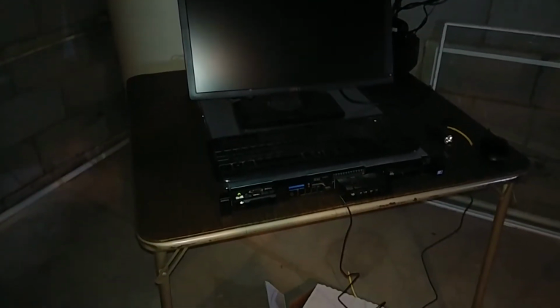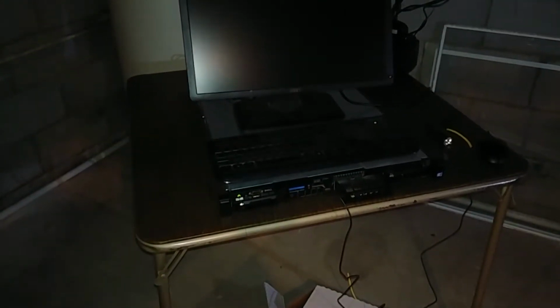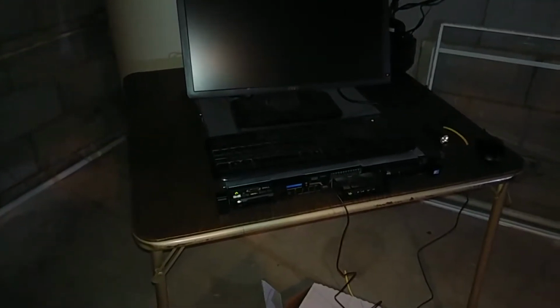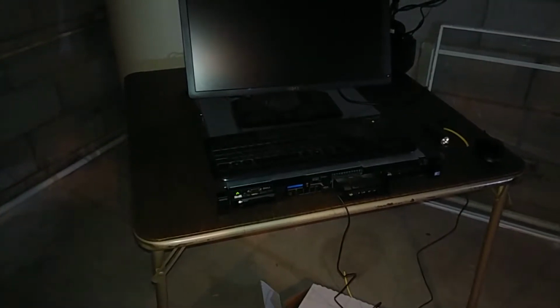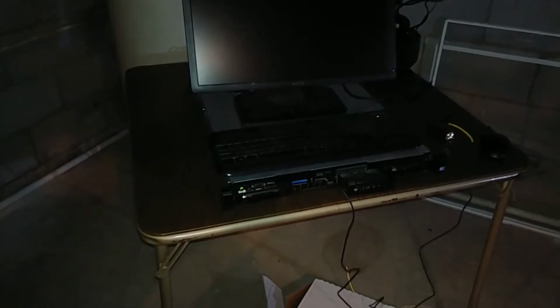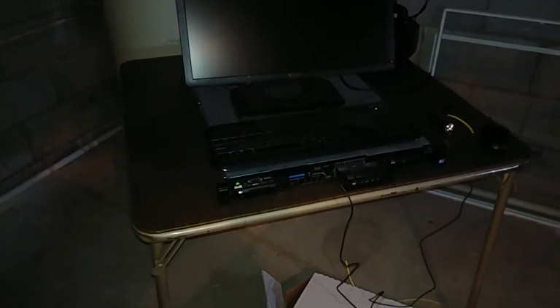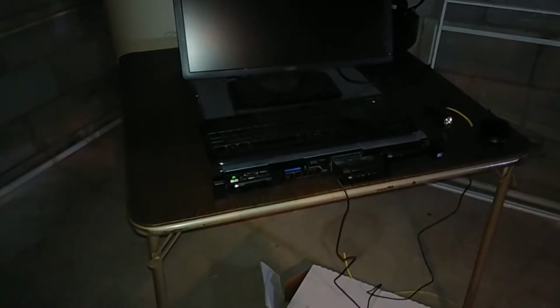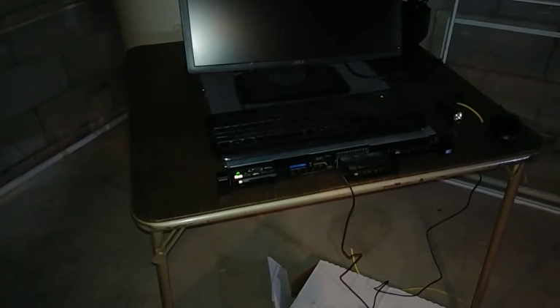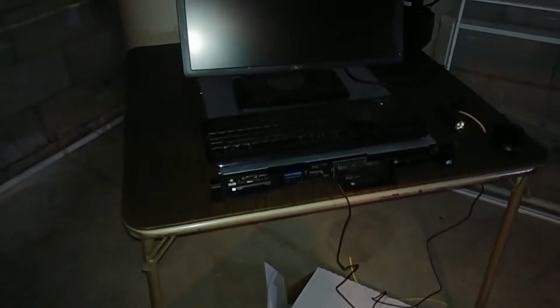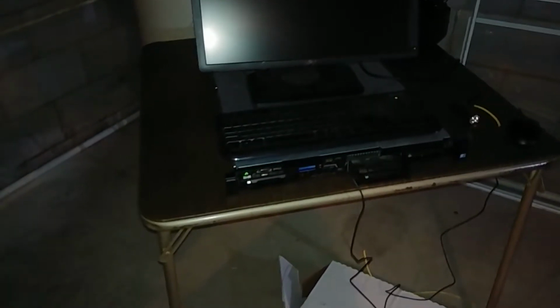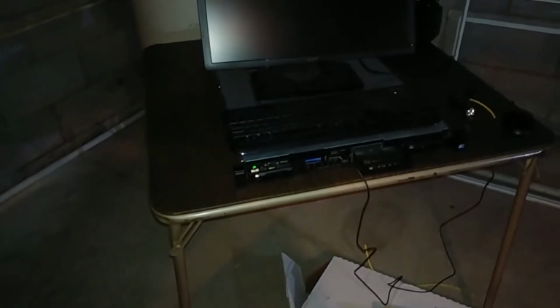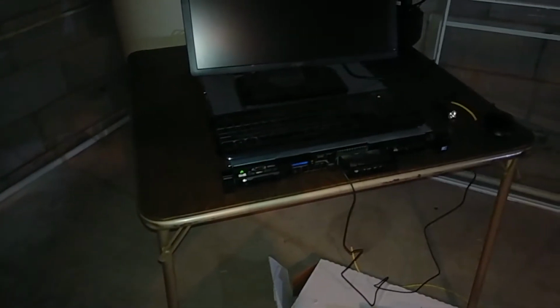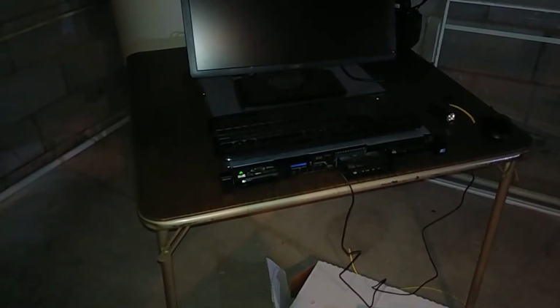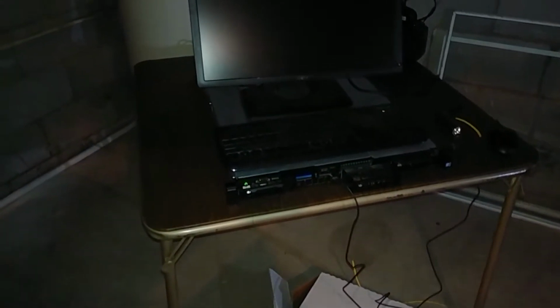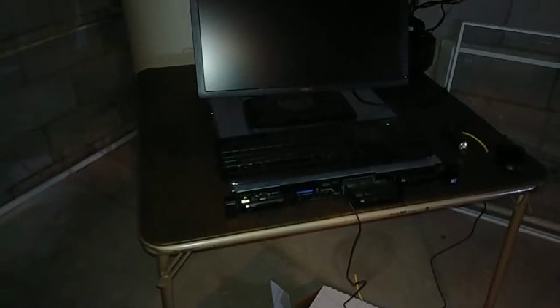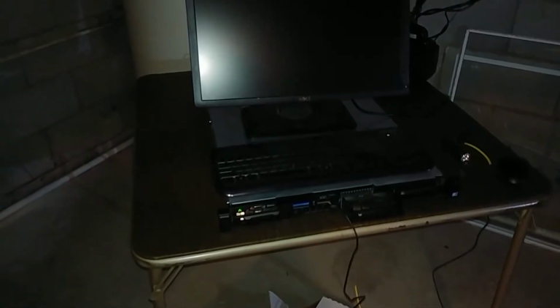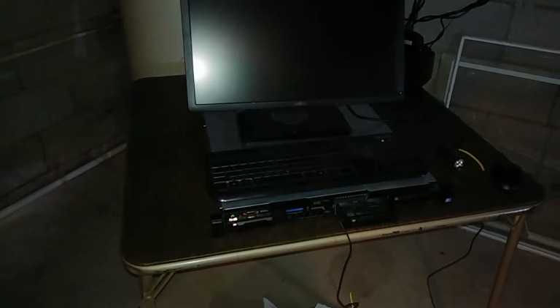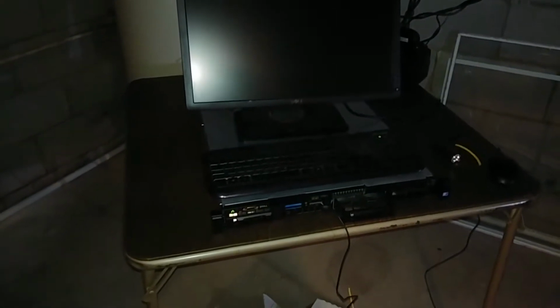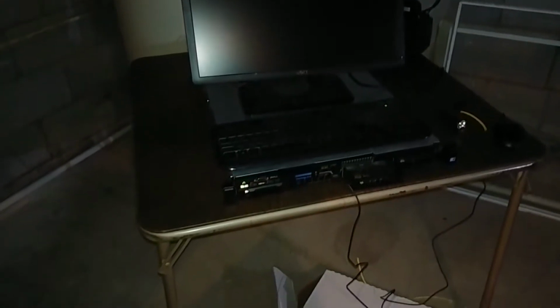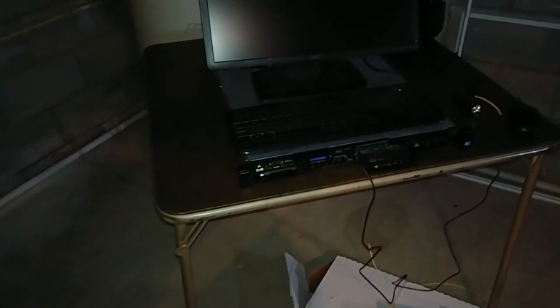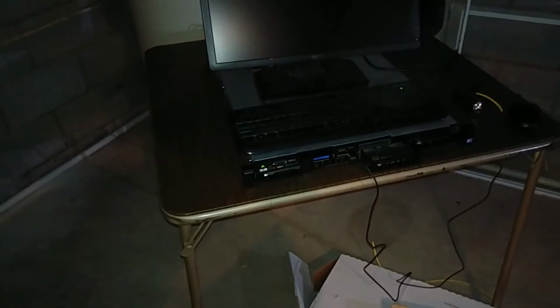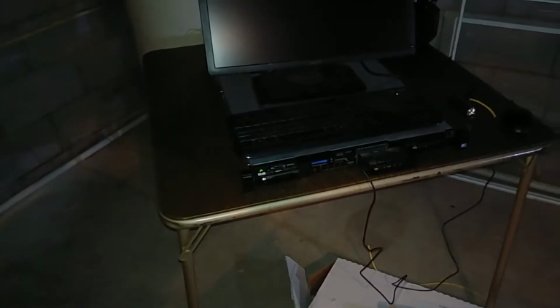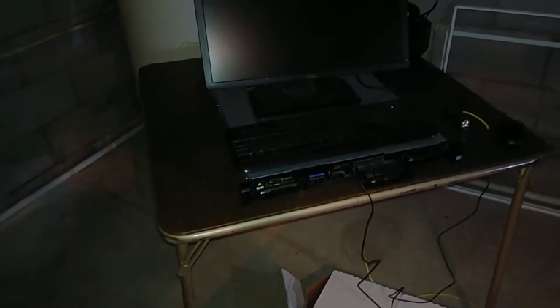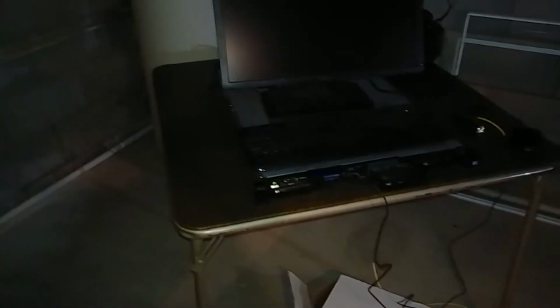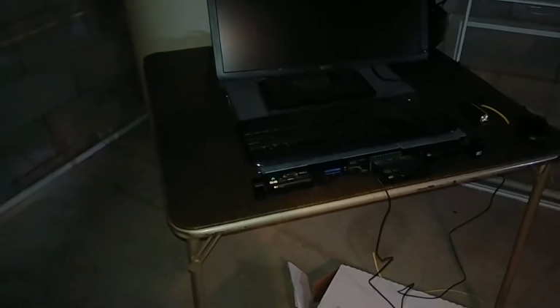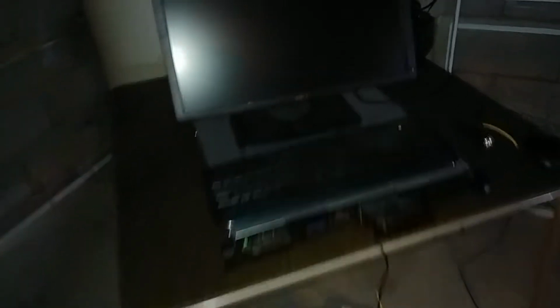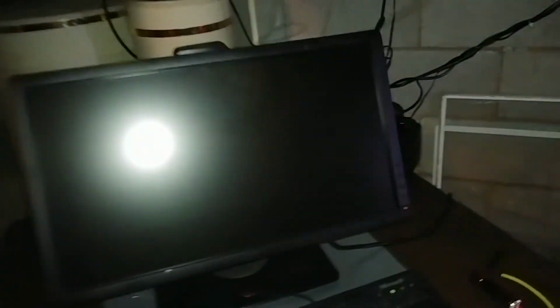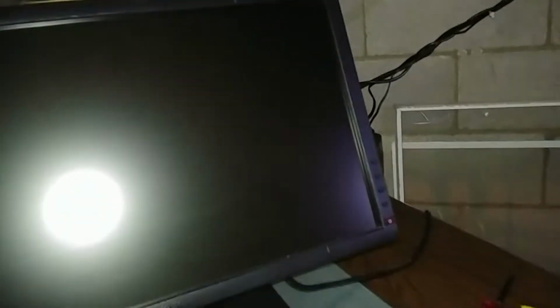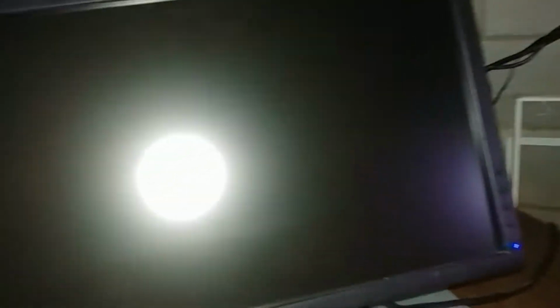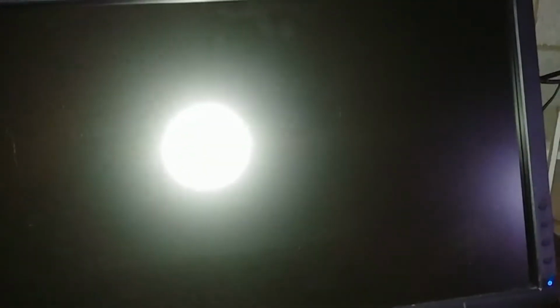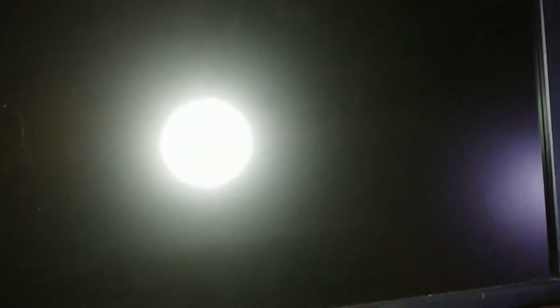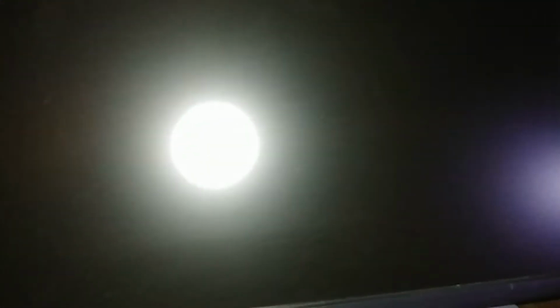It came with 32 gigs of RAM. Then when I was at Best Buy last week, there was a 120GB PNY SSD, so I picked that up for the boot drive. I'm running Windows Server 2008 right now.